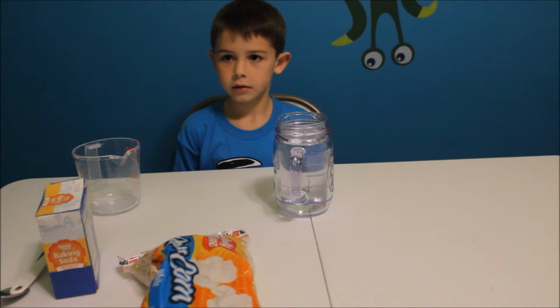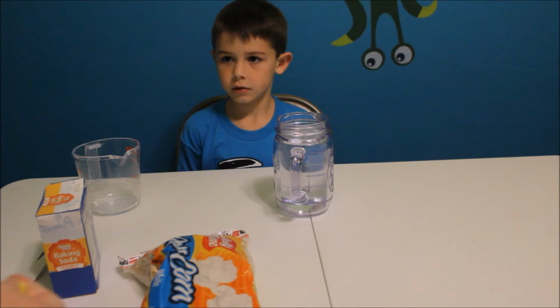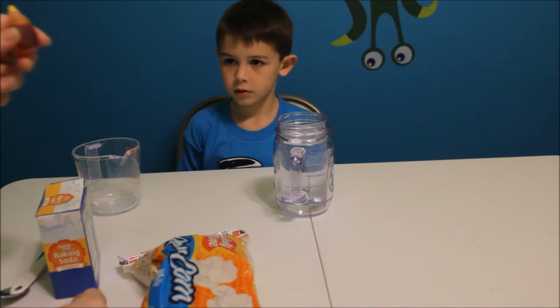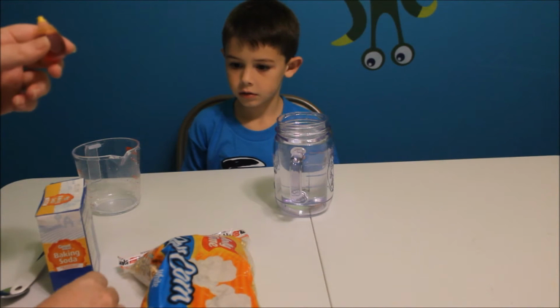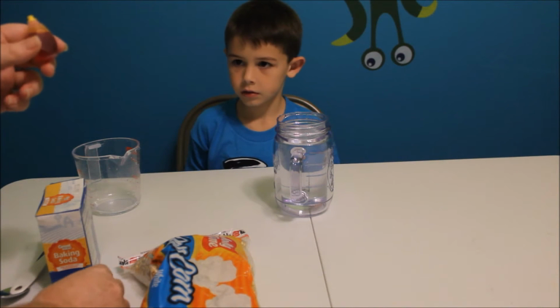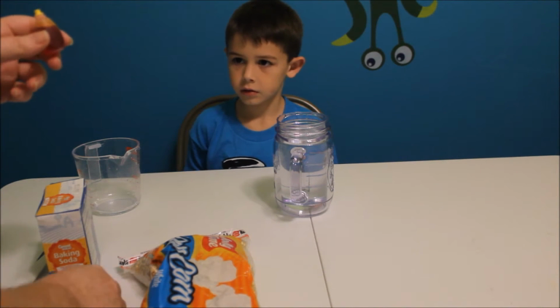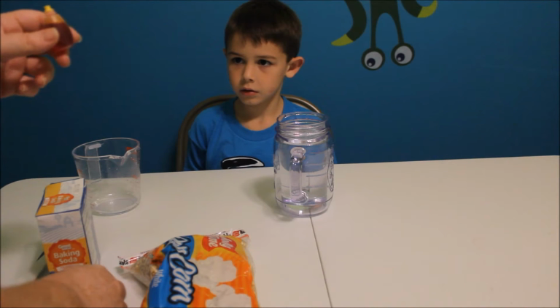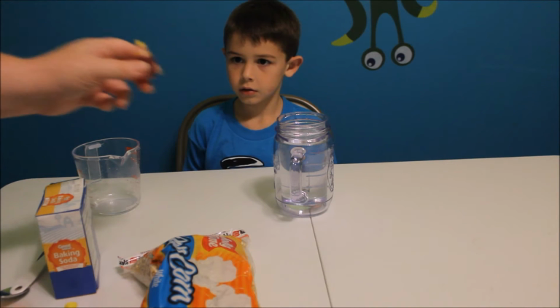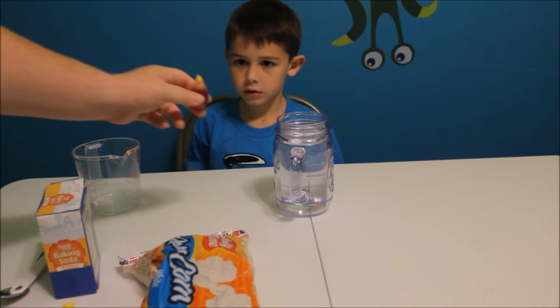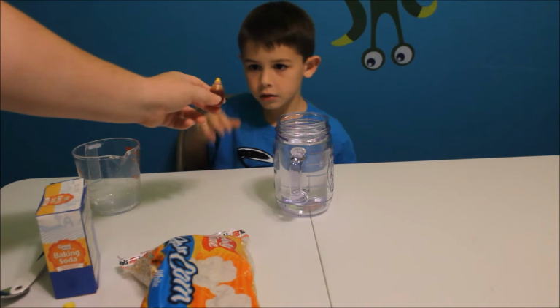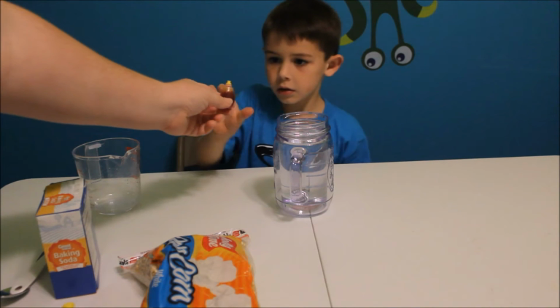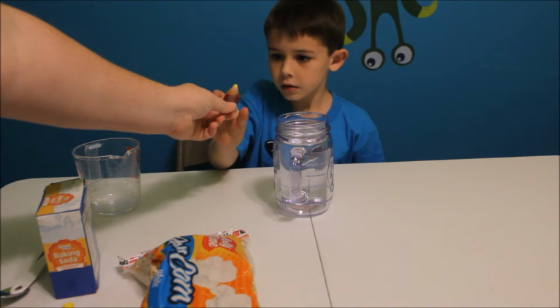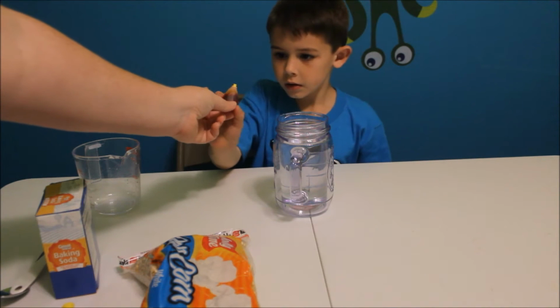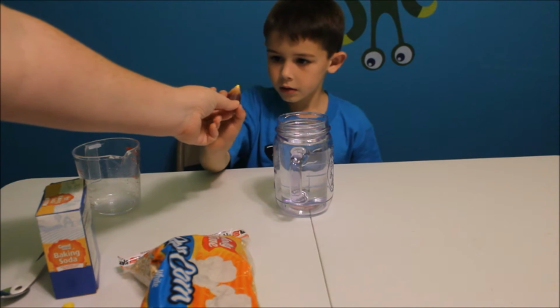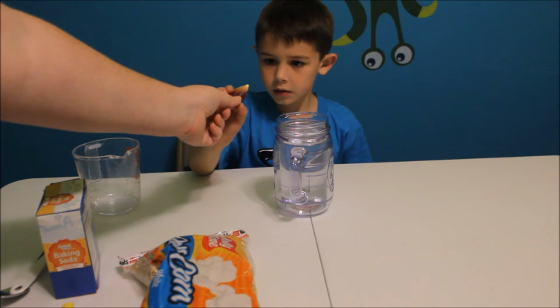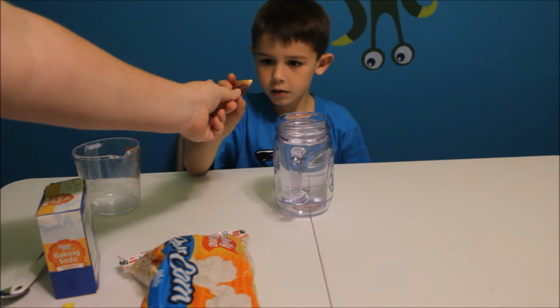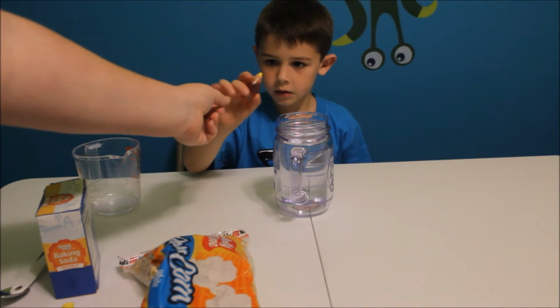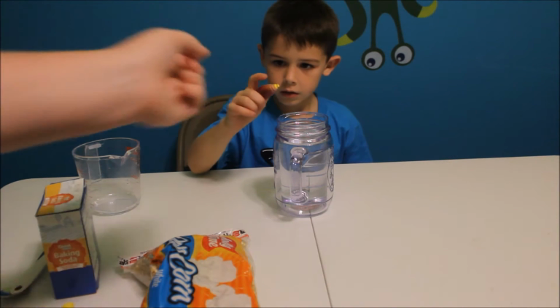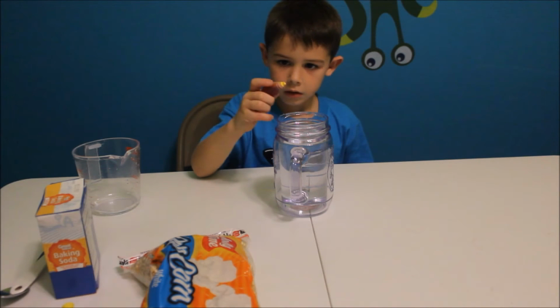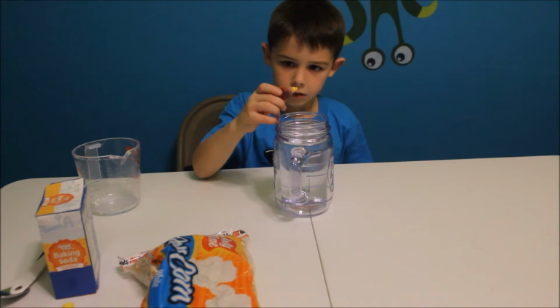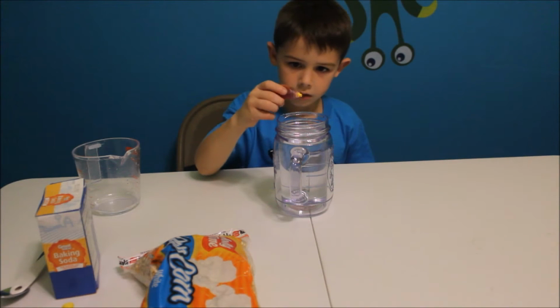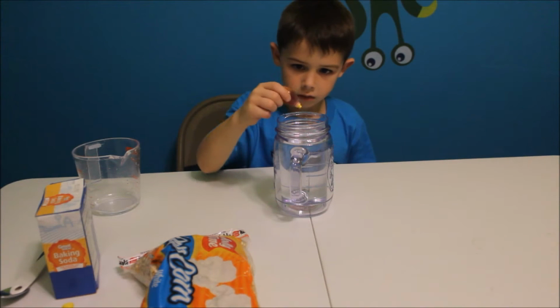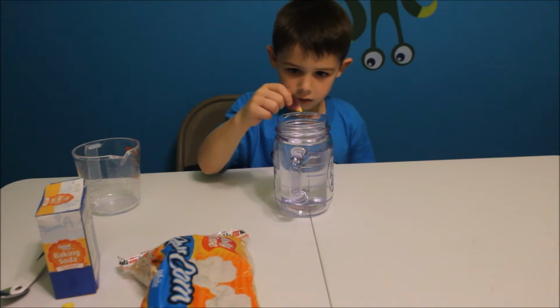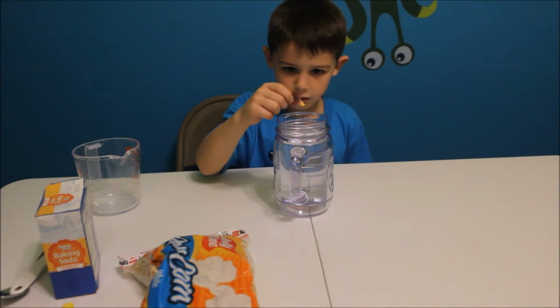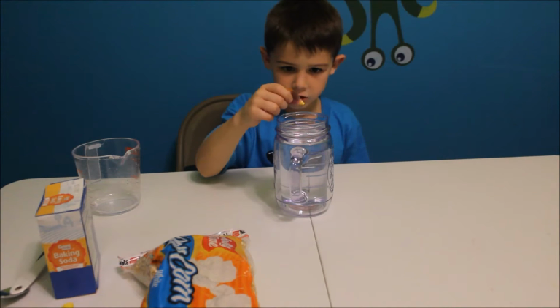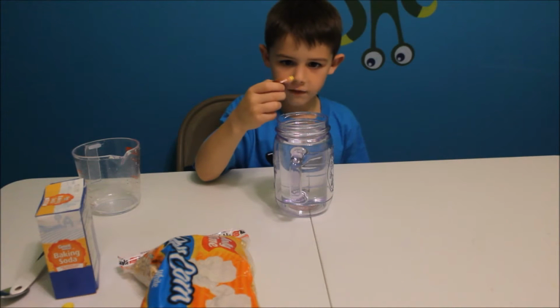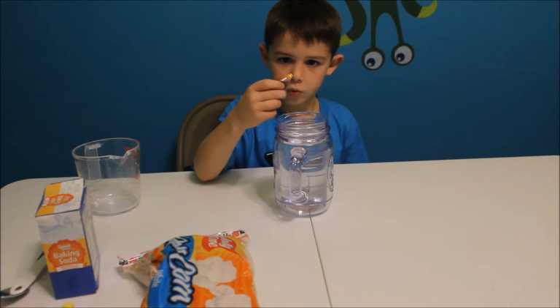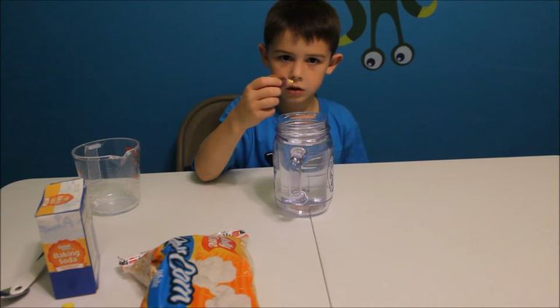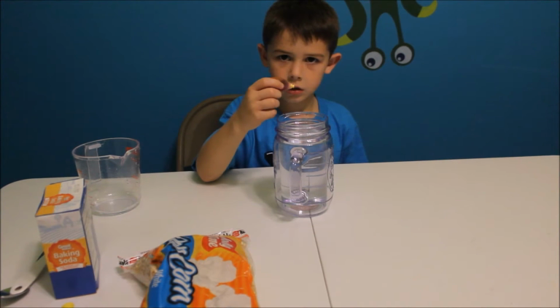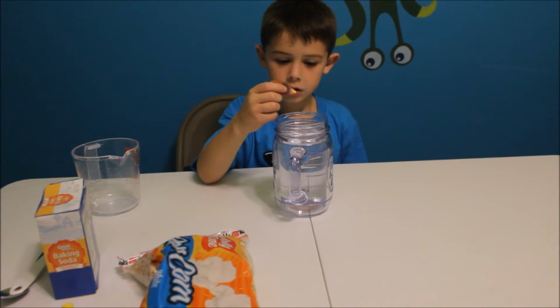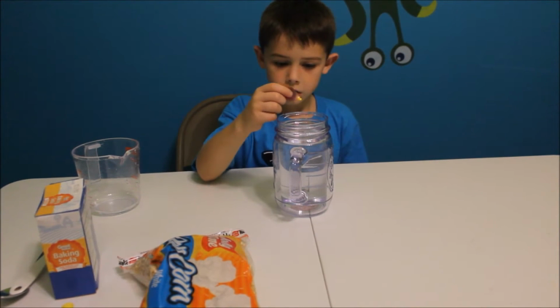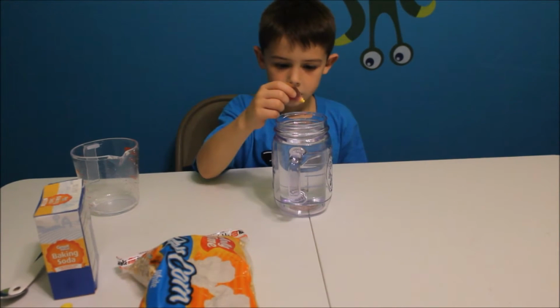So kids, make sure your parents are there to help. You're just going to squeeze it very gently and put a few drops in. How much is a few? Let's do maybe three.